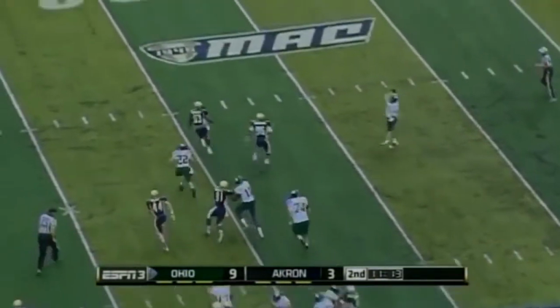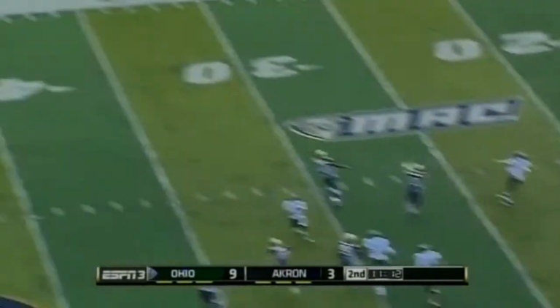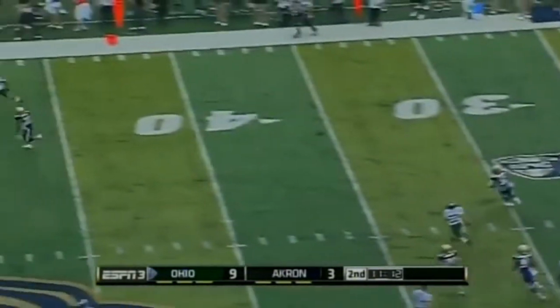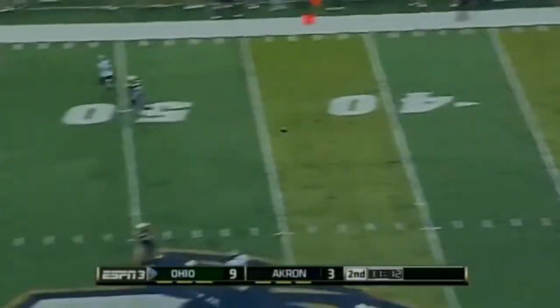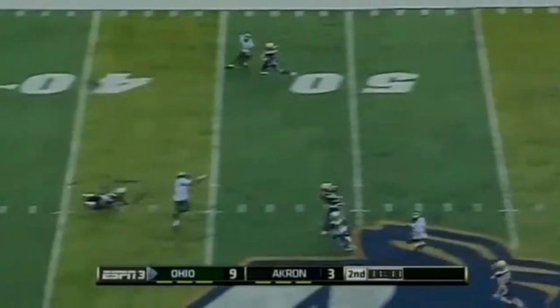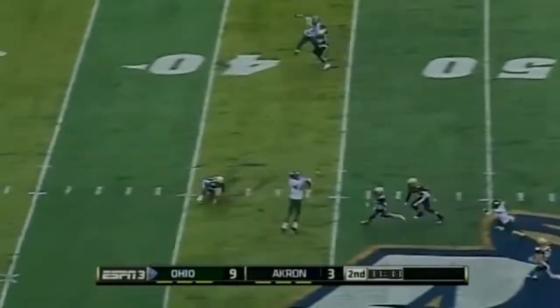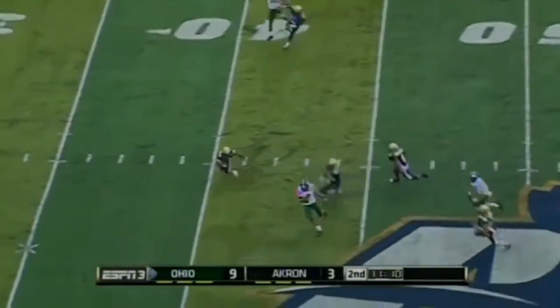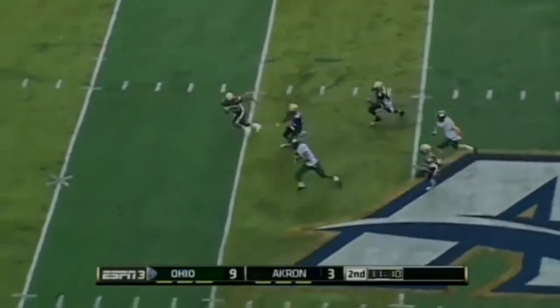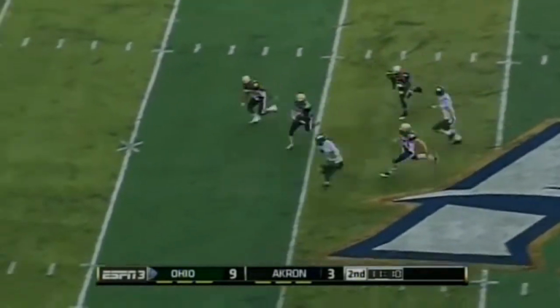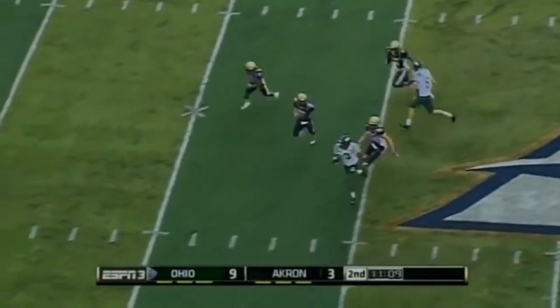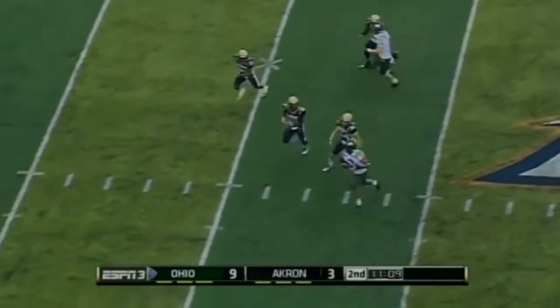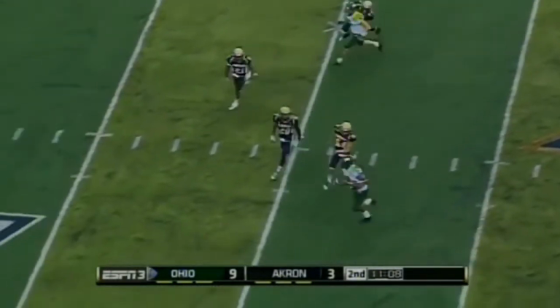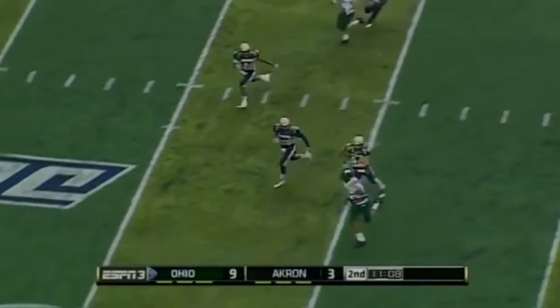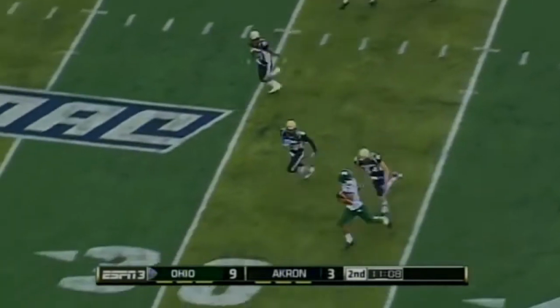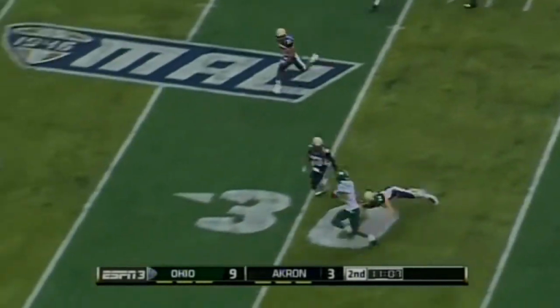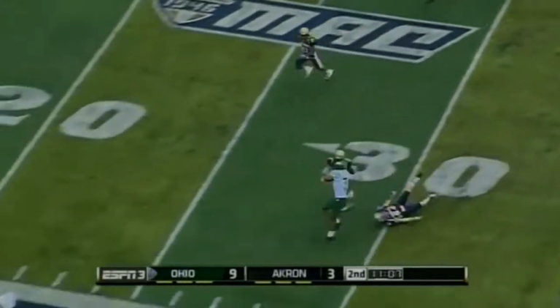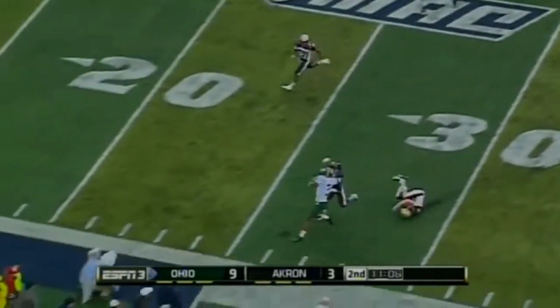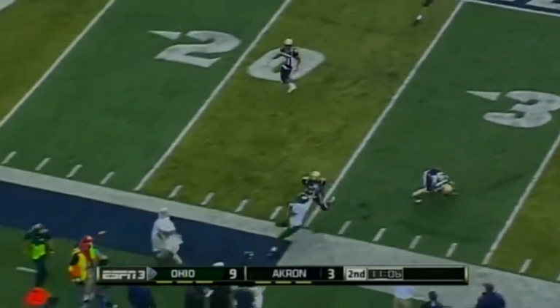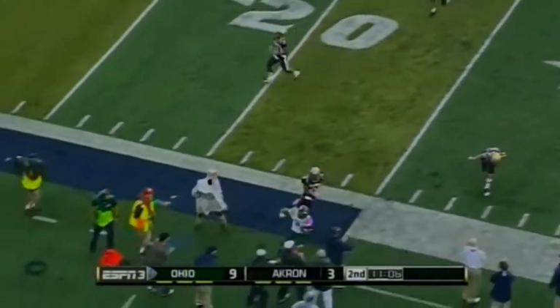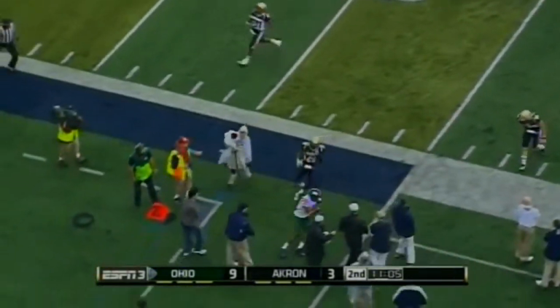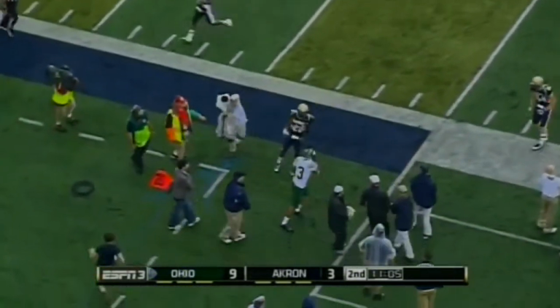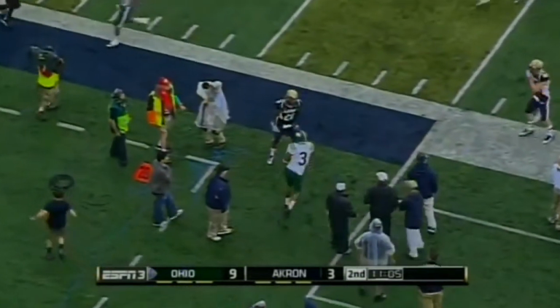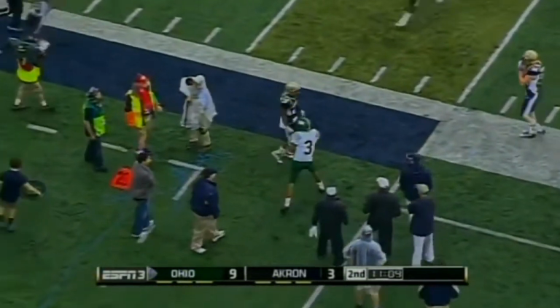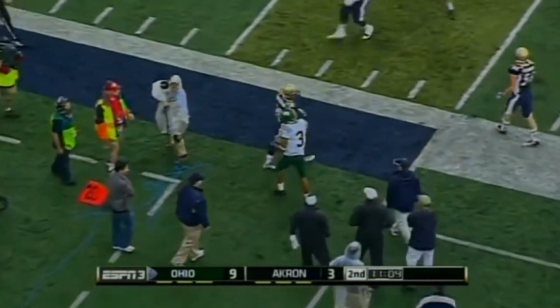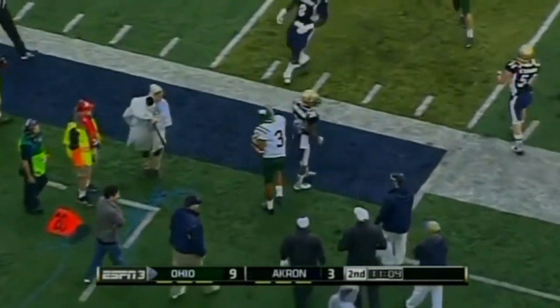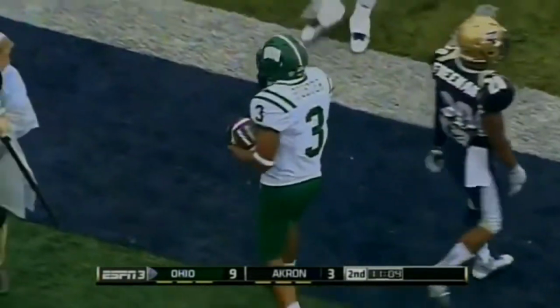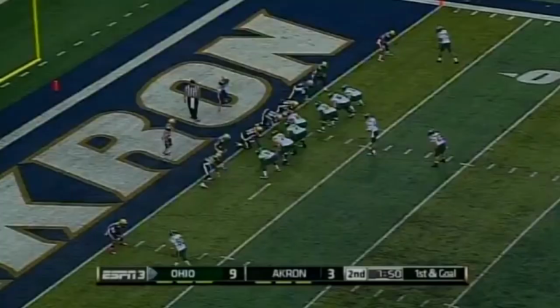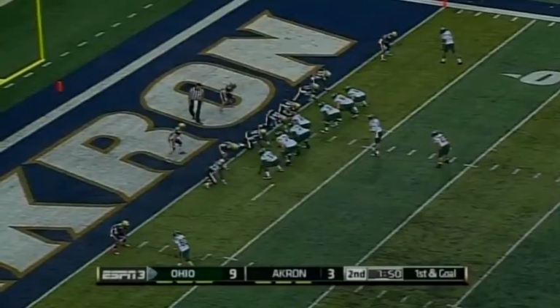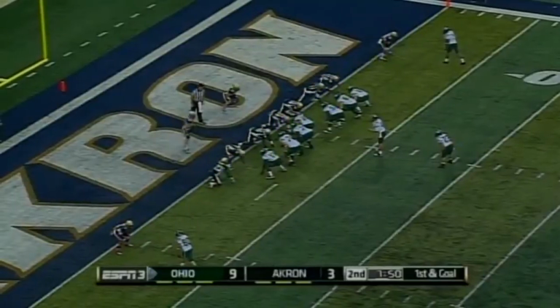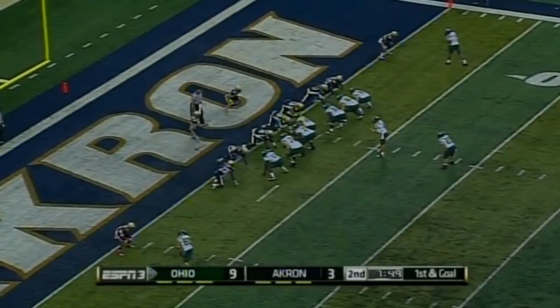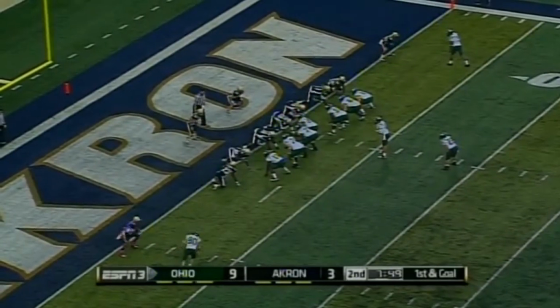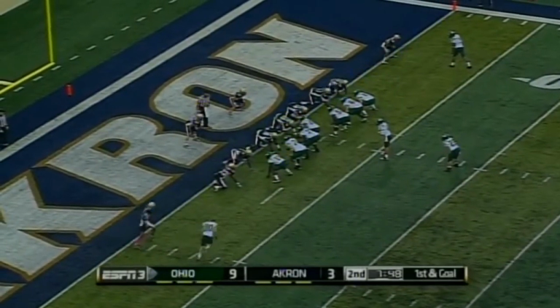Tettleton rolling to his right, throwing in traffic — pass is caught. Big gainer for Foster, and he has bumped out of bounds at the Zip 25. First and goal at the one.